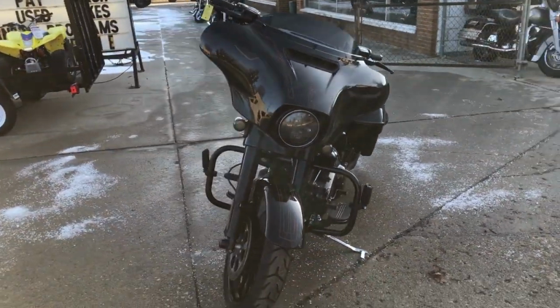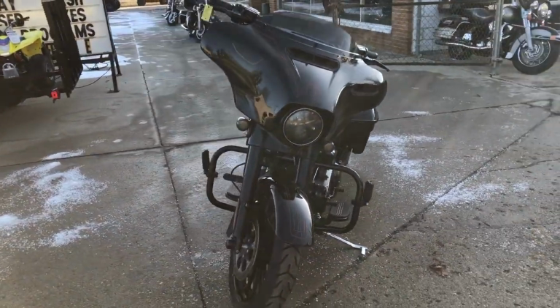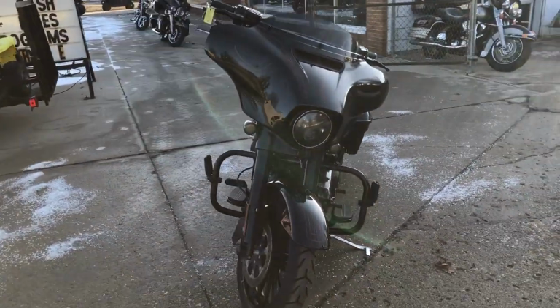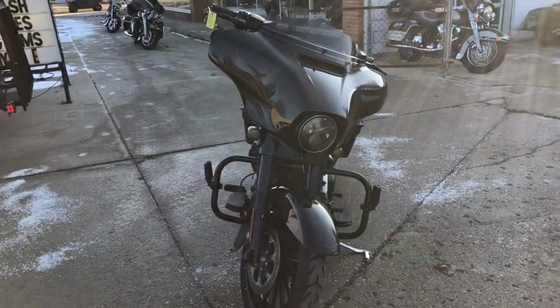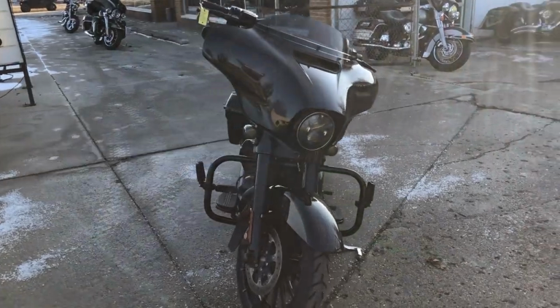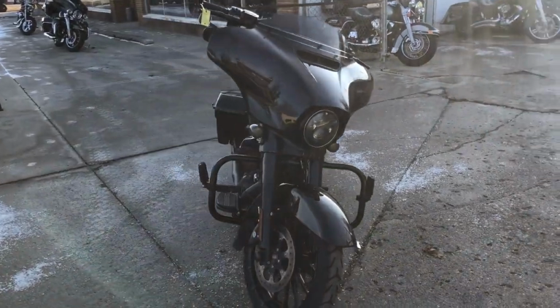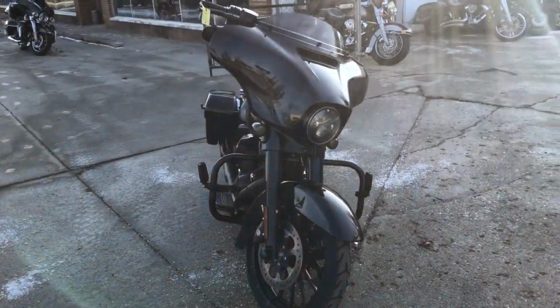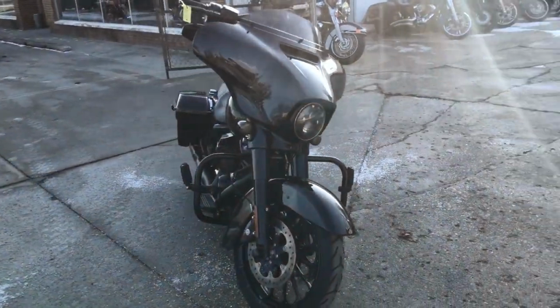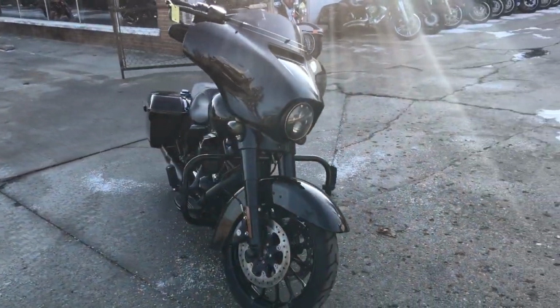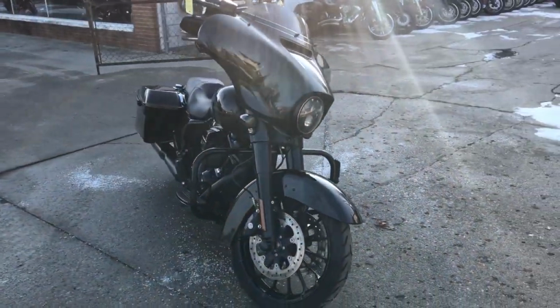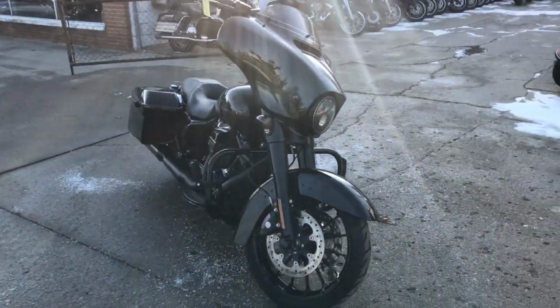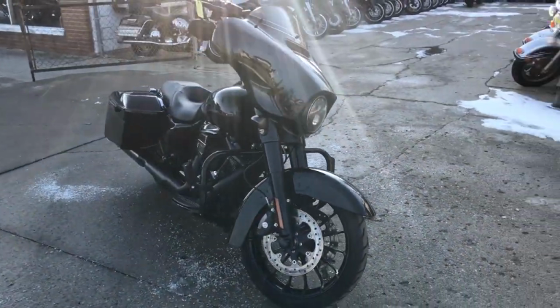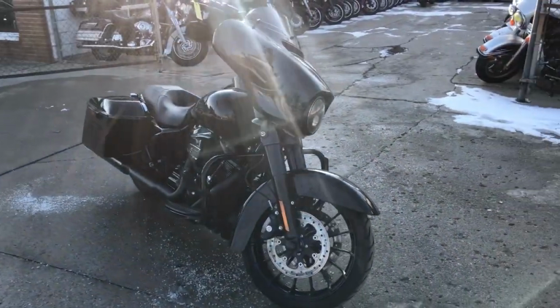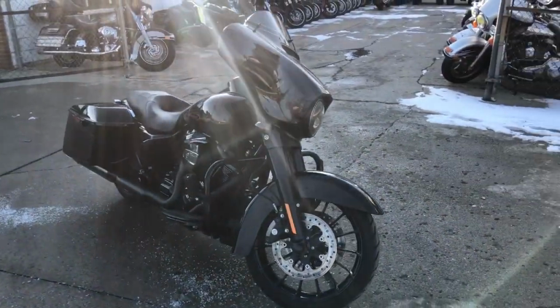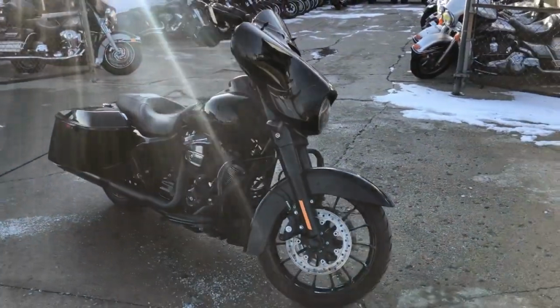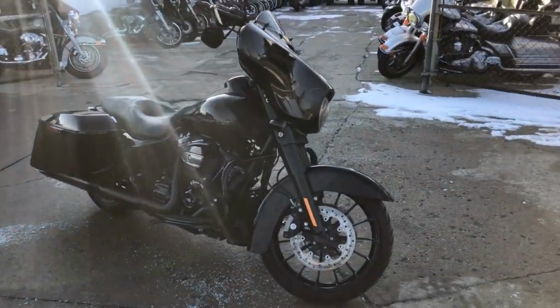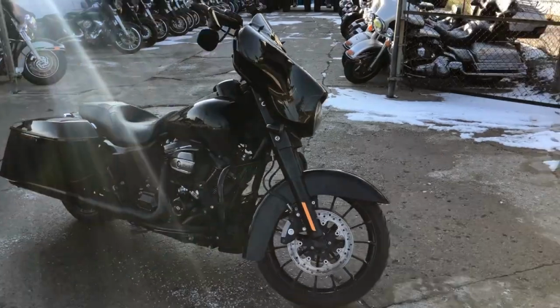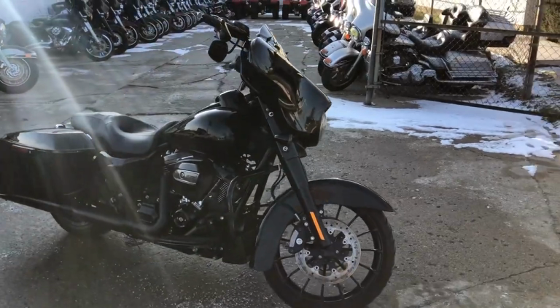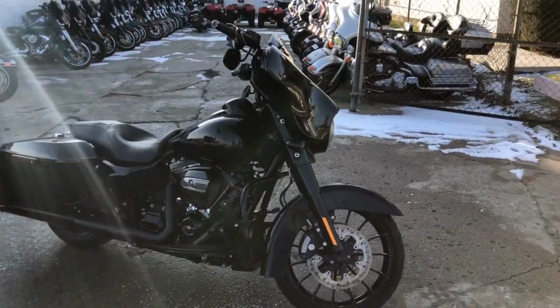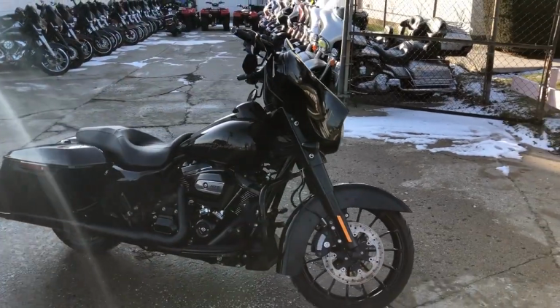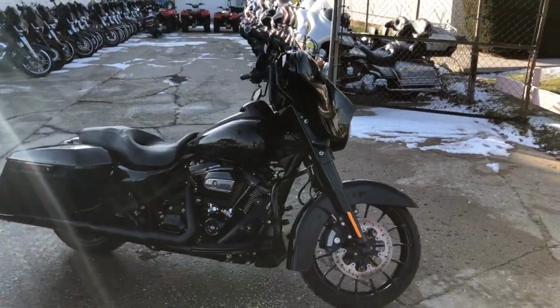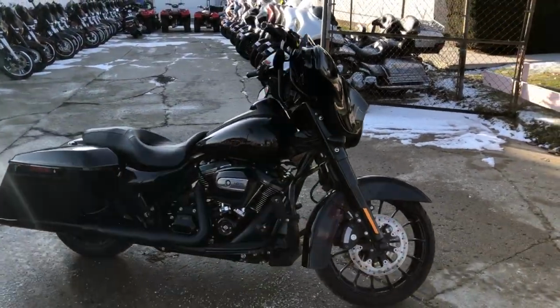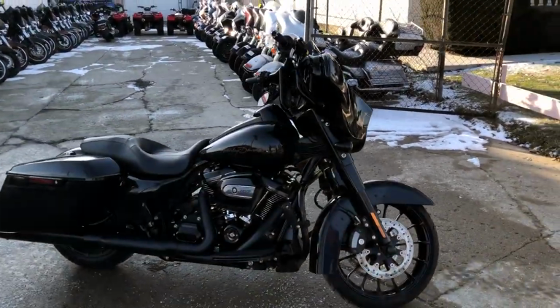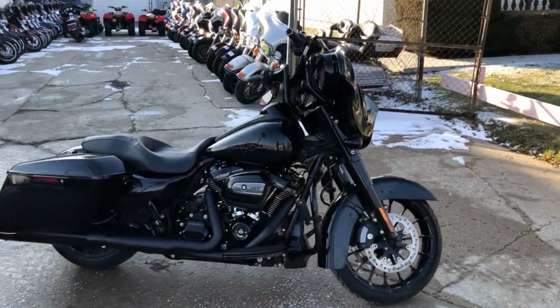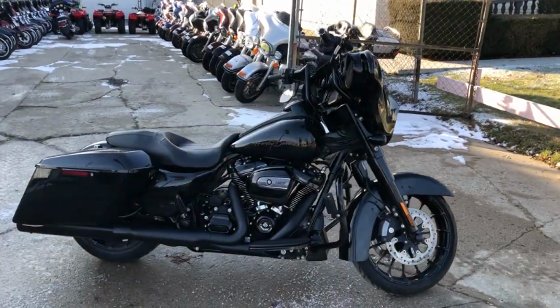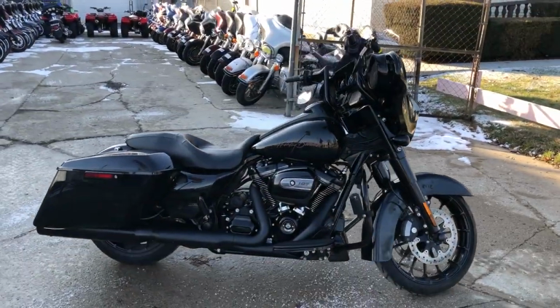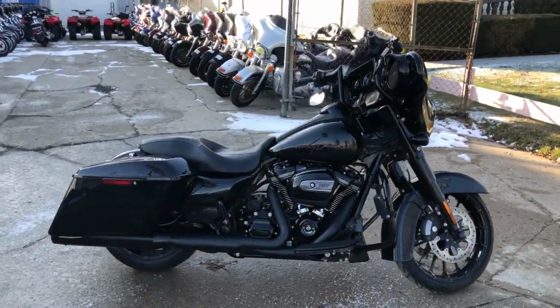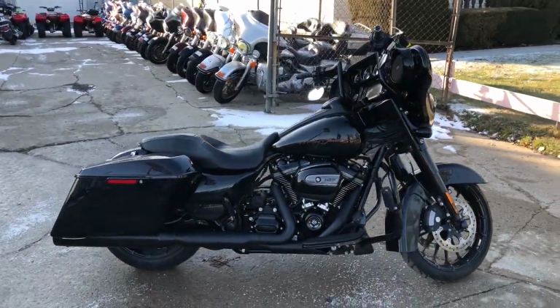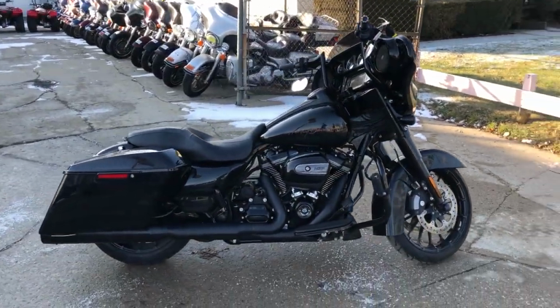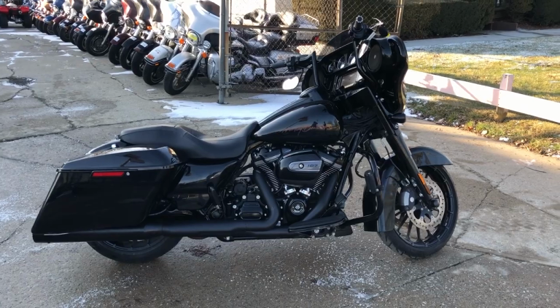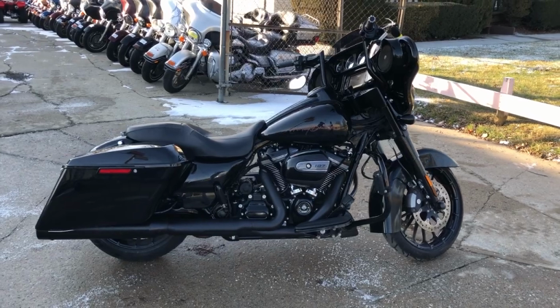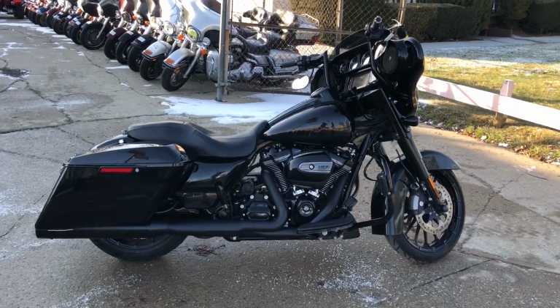It's just been serviced at the dealership, inspected, all fluids changed. Certified and there's a warranty available. You can buy this one with confidence — give us a call at 810-648-9500.